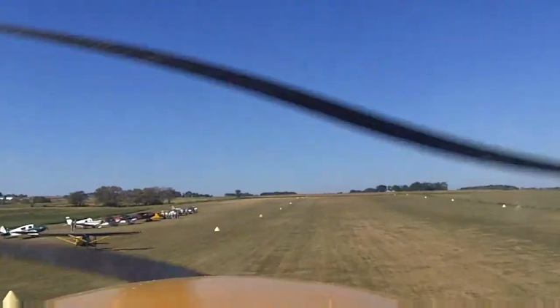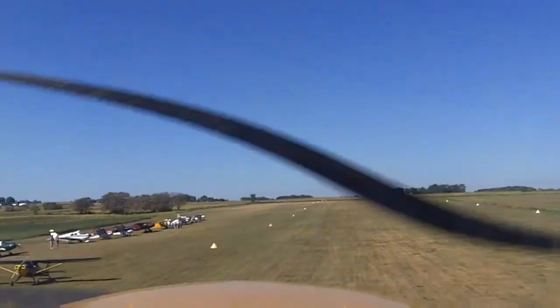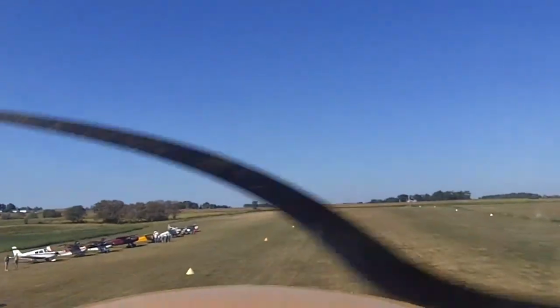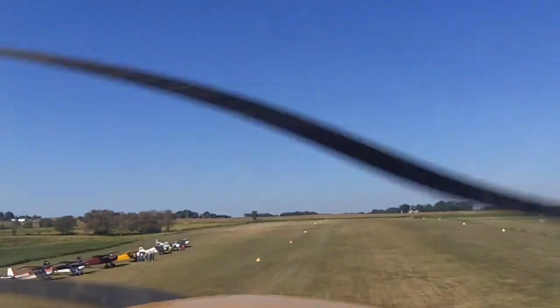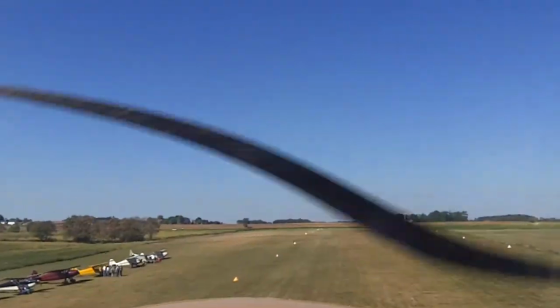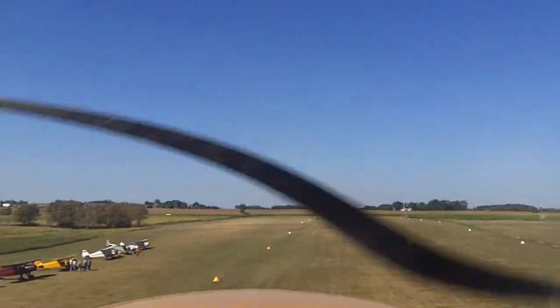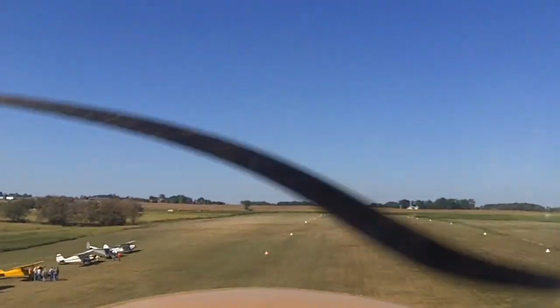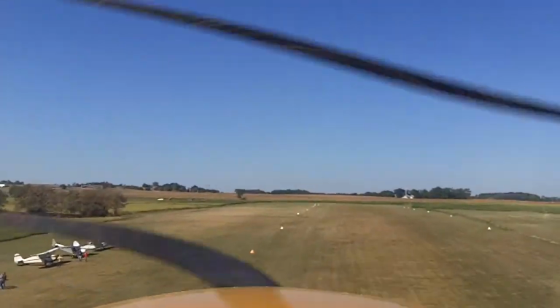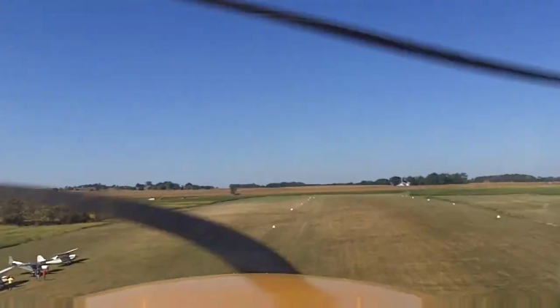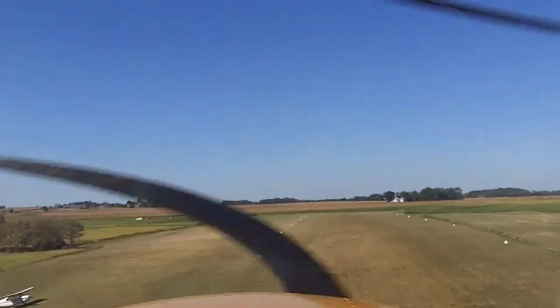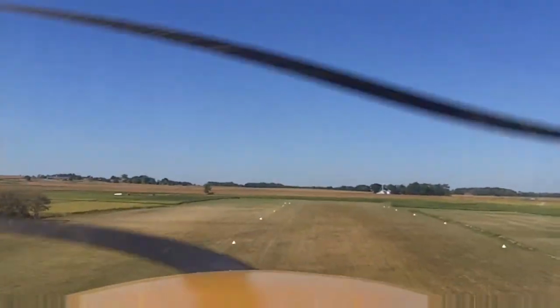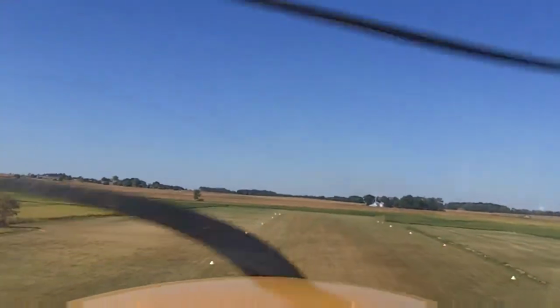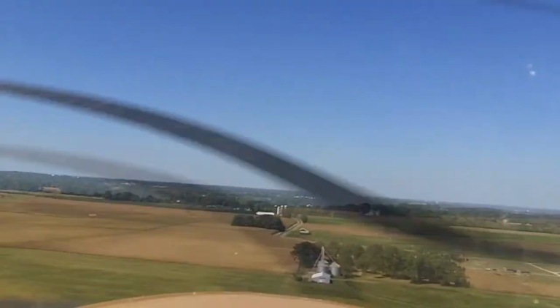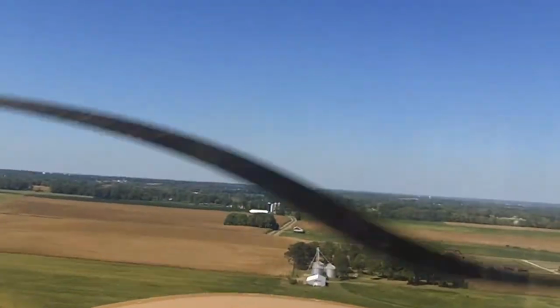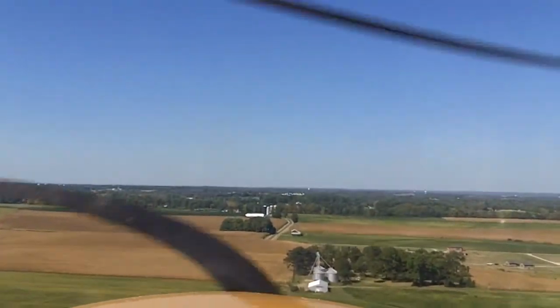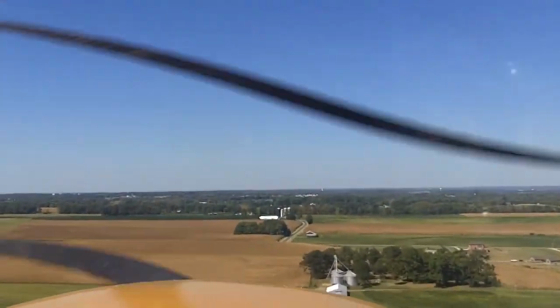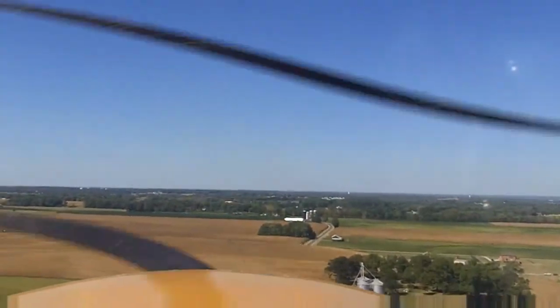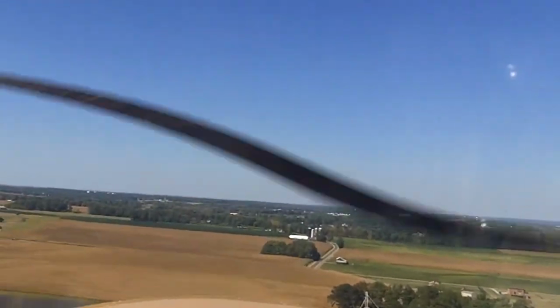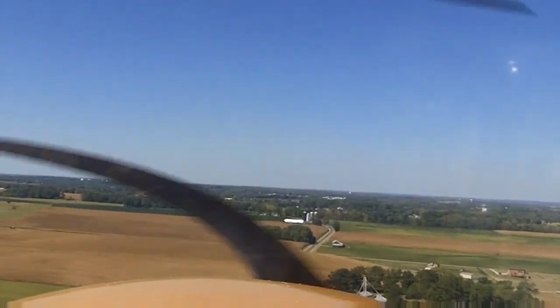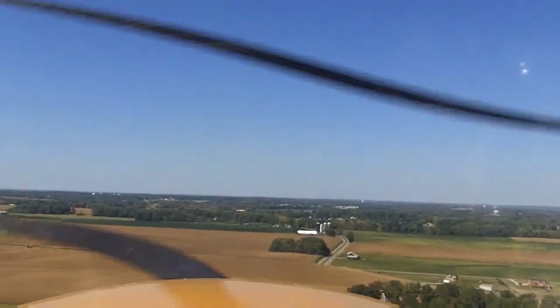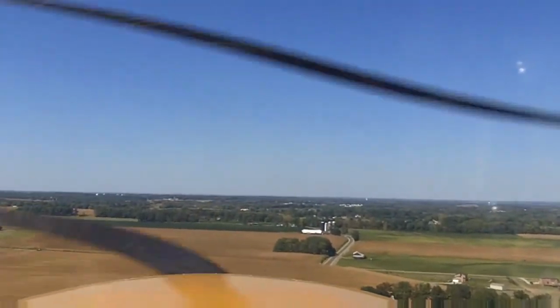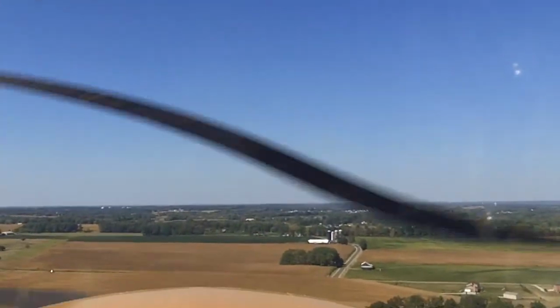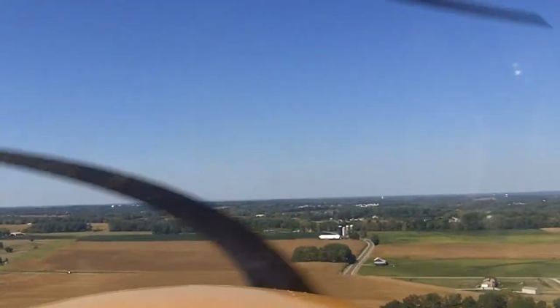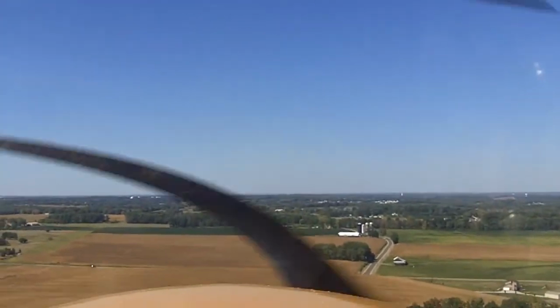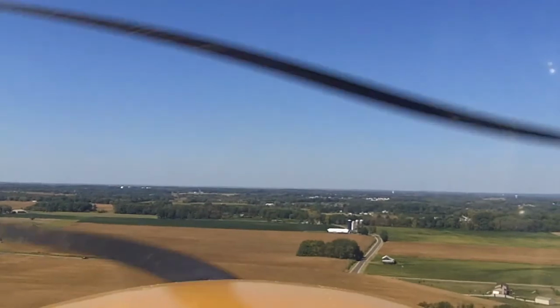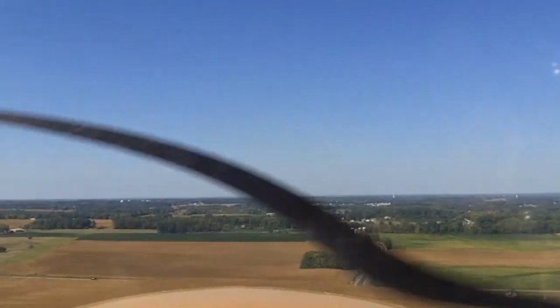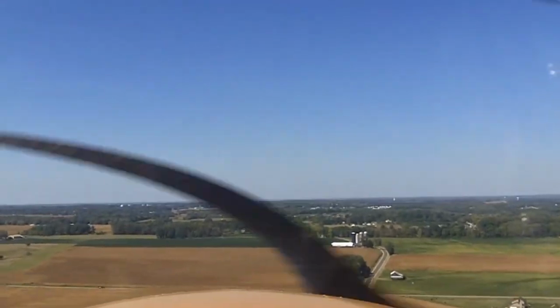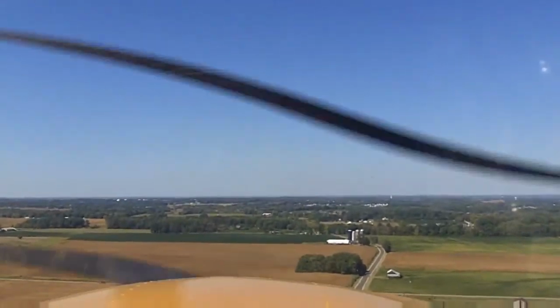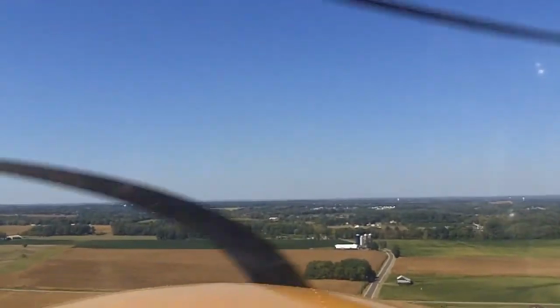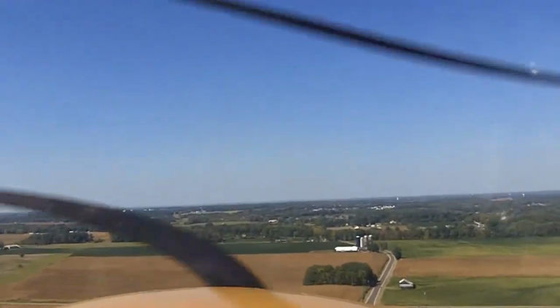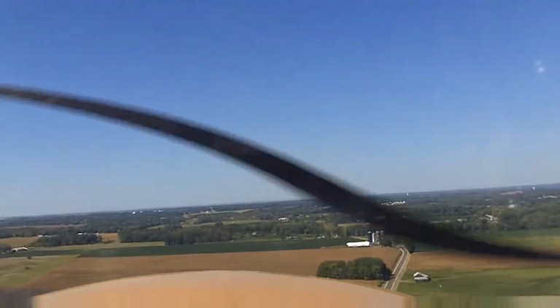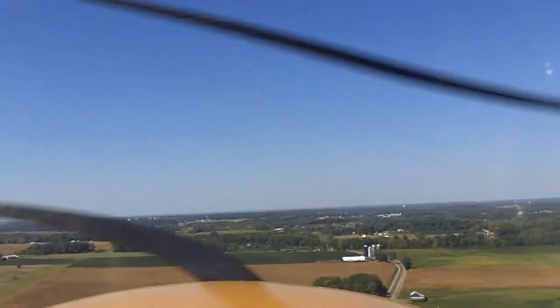And we're flying! The bumps are caused basically by — as we go over these different areas, we go over corn, and then grass, and then corn. The heat rises differently, so it's just a little bit bumpy.